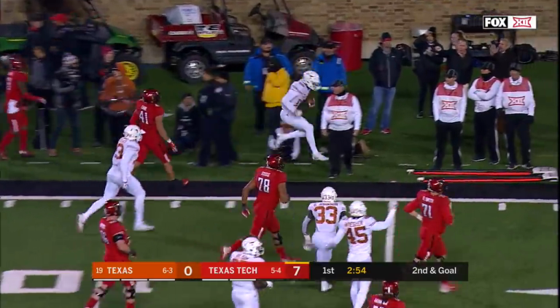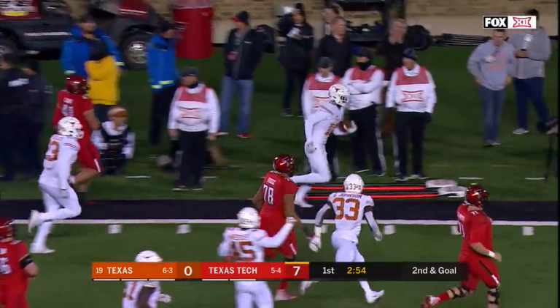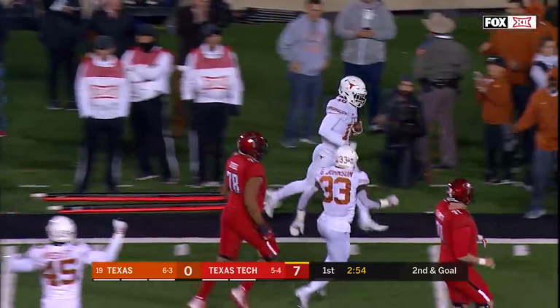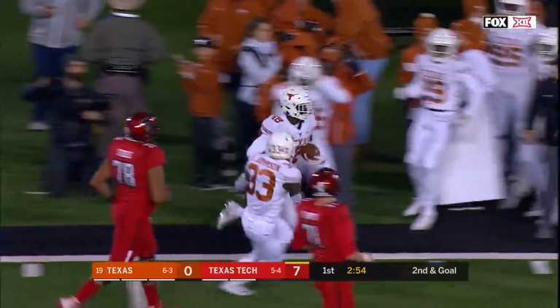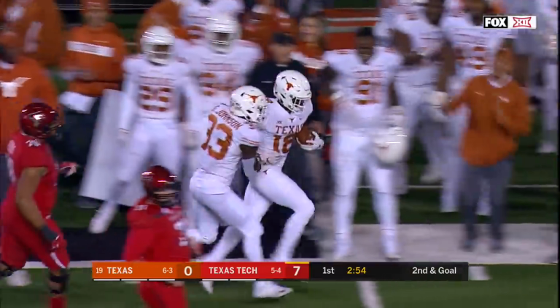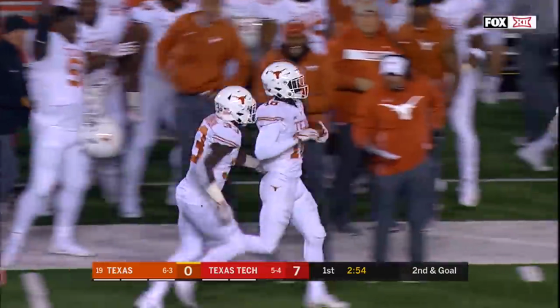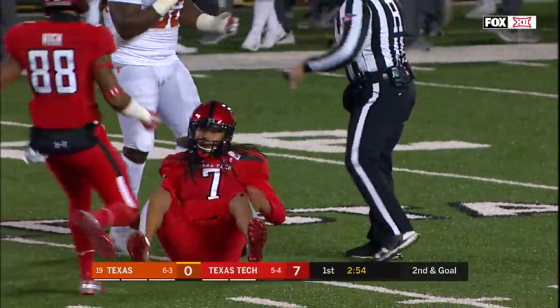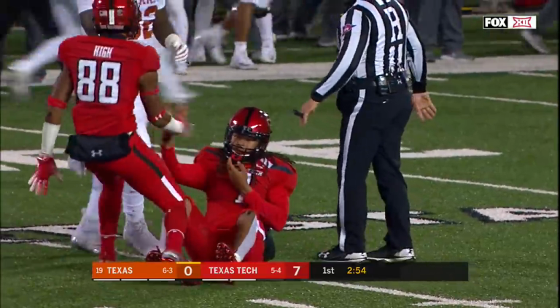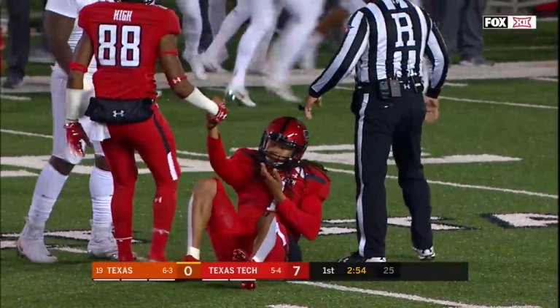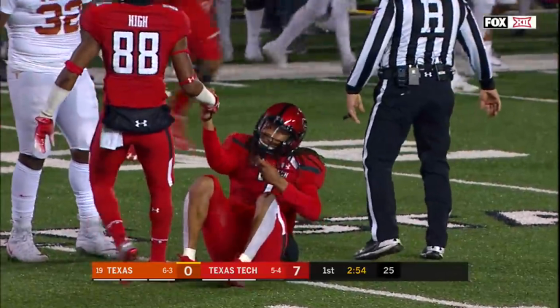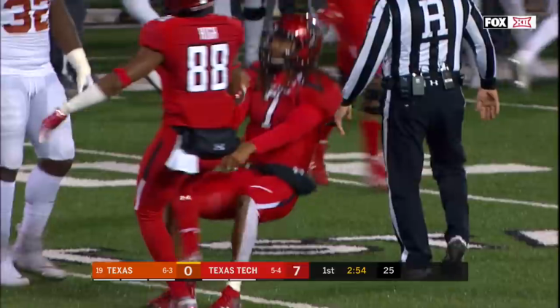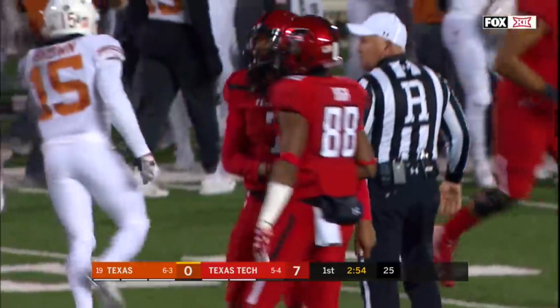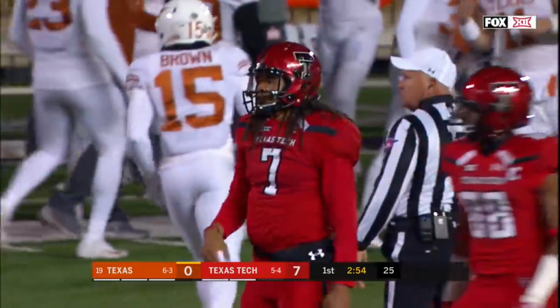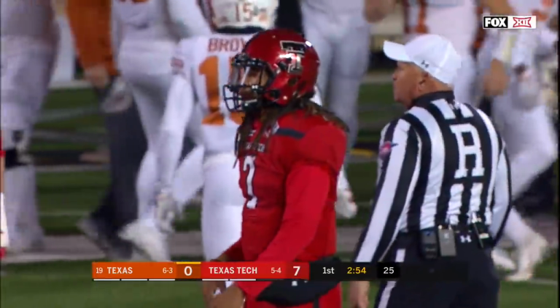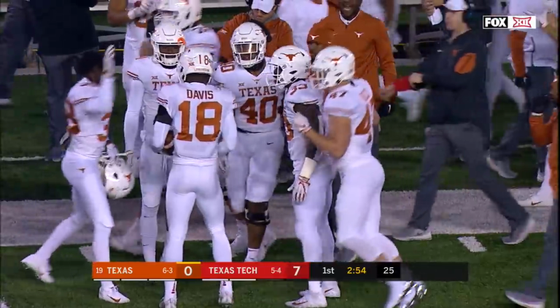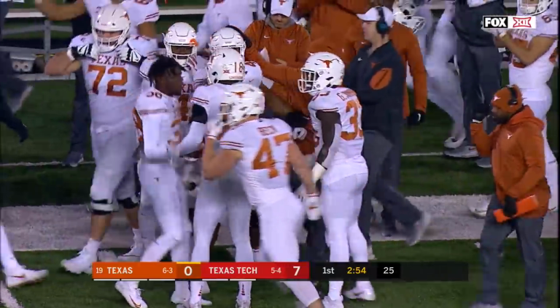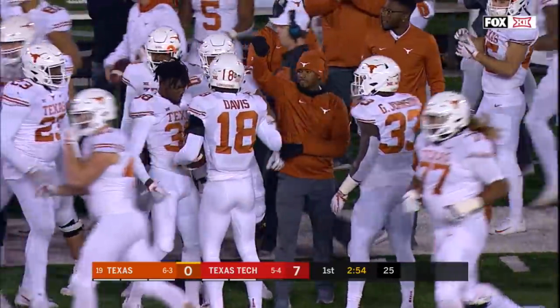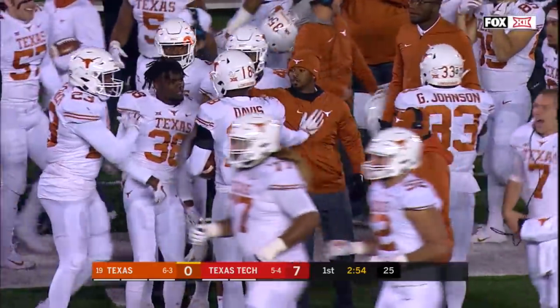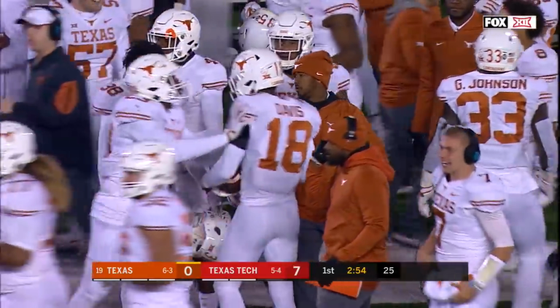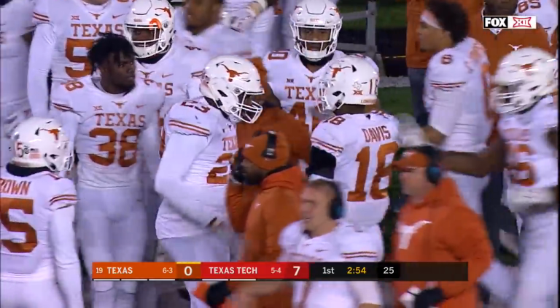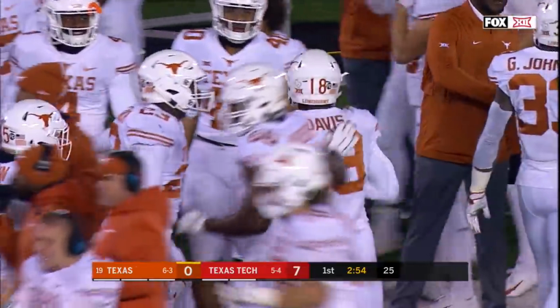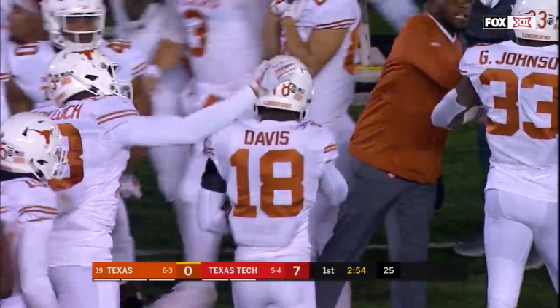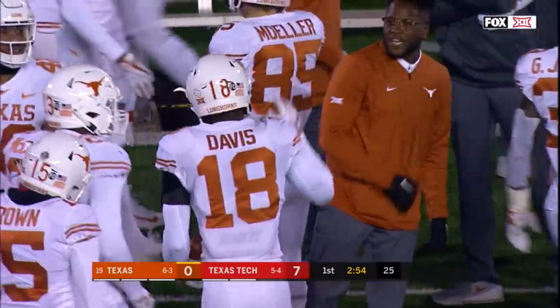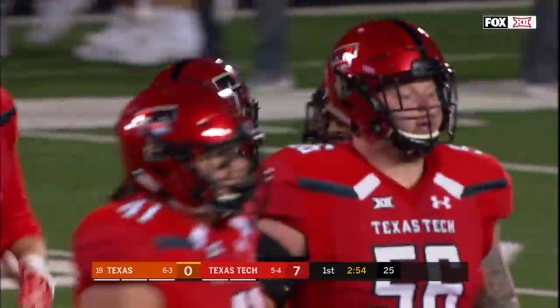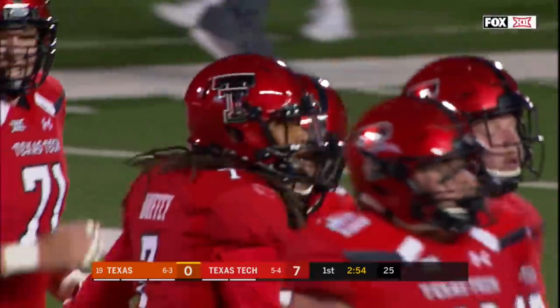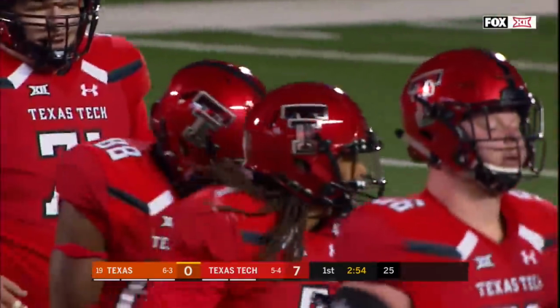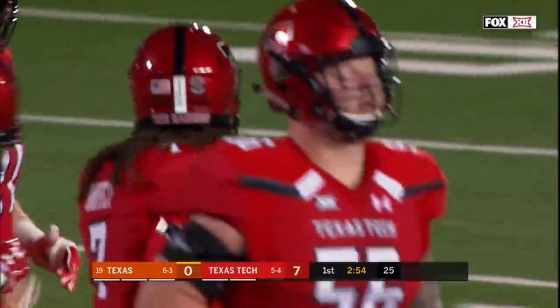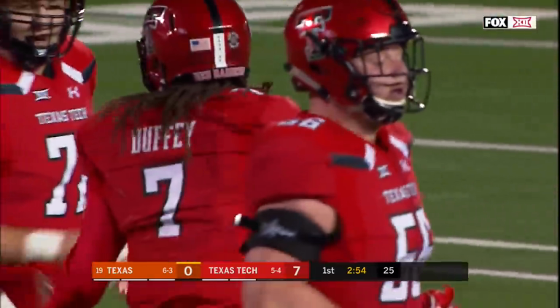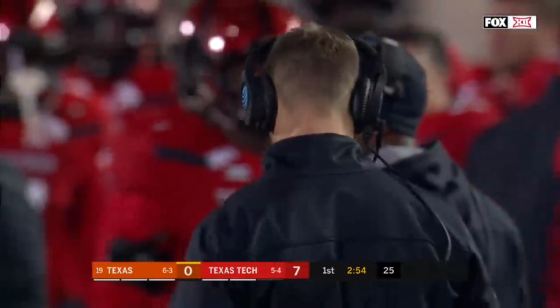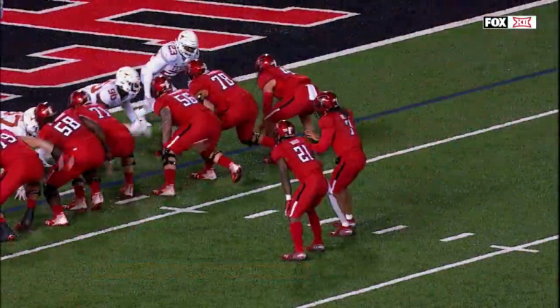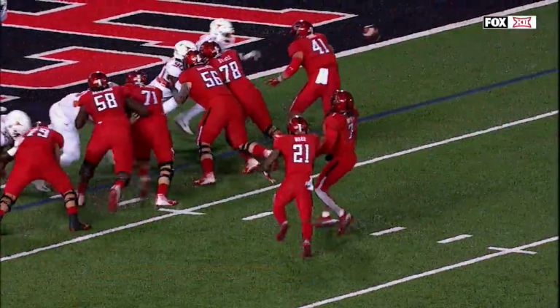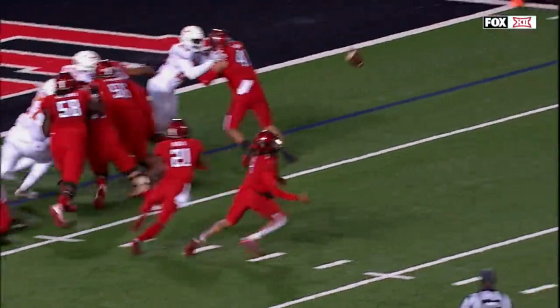Well, sometimes that can happen. Devontae Davis gets it. It all started with the poor snap. He was surprised by it, and he should have just heaved it out of bounds. And this is a huge mistake as they were headed in.